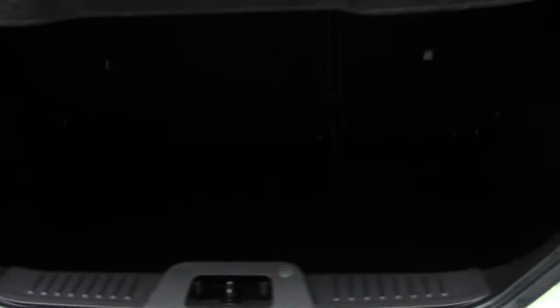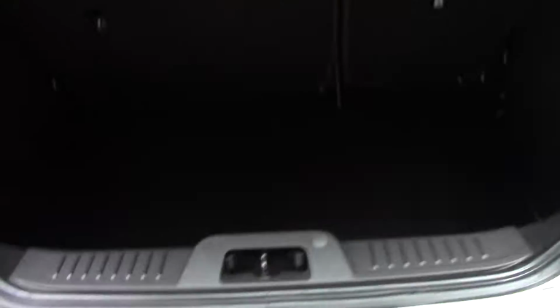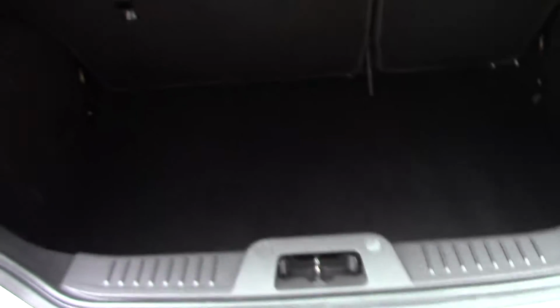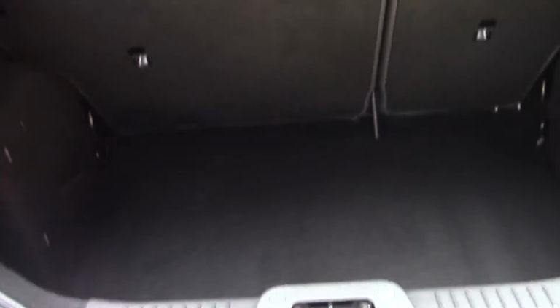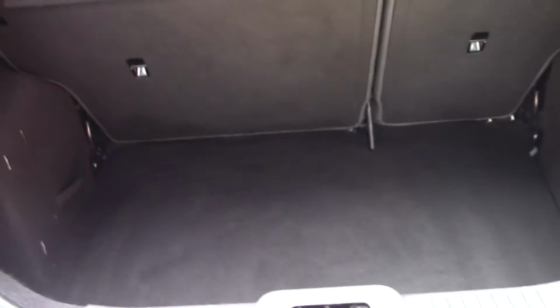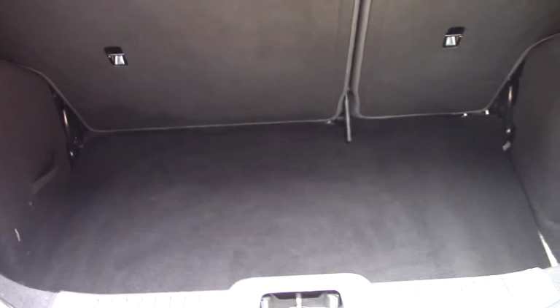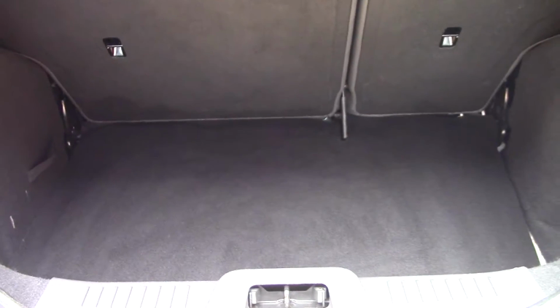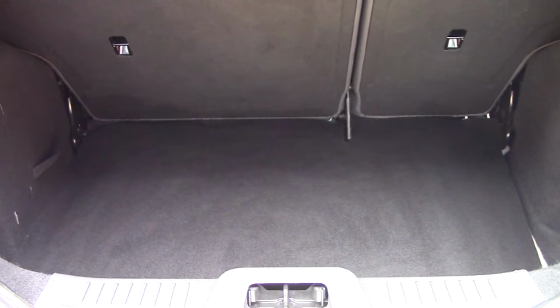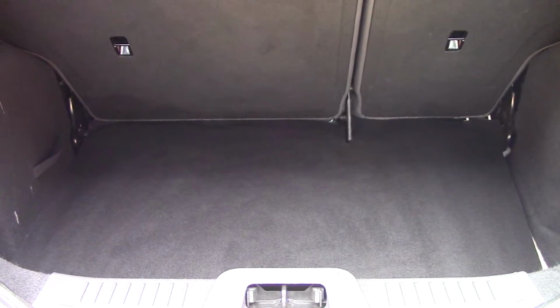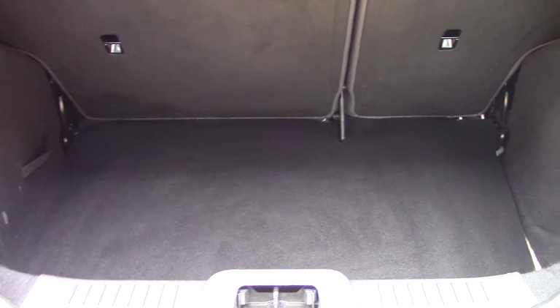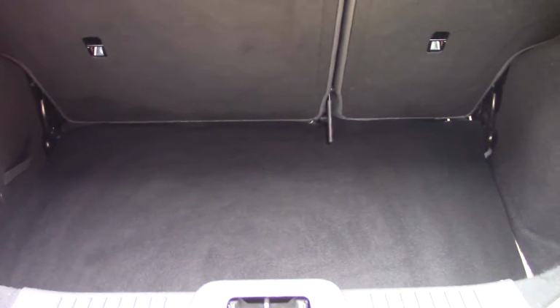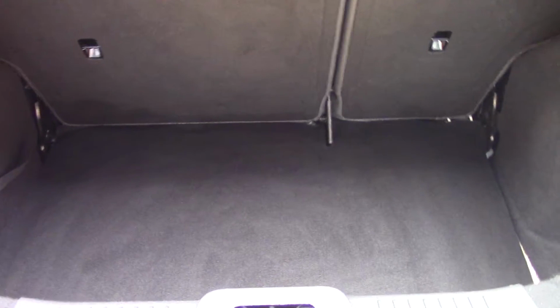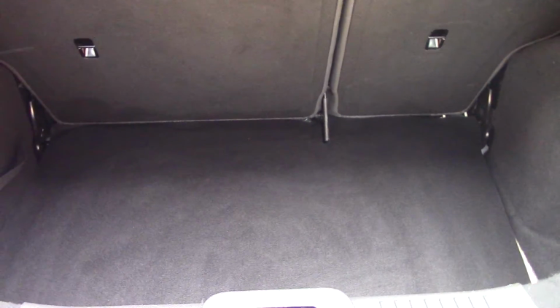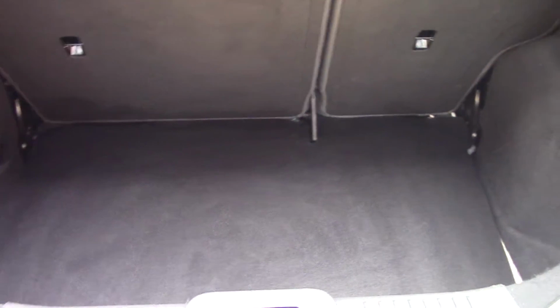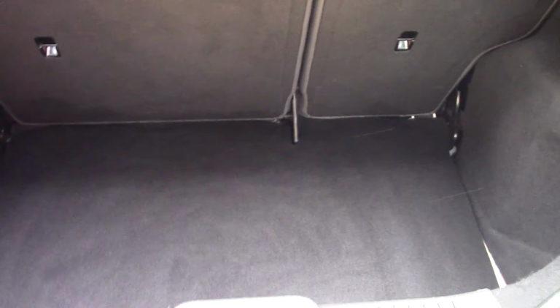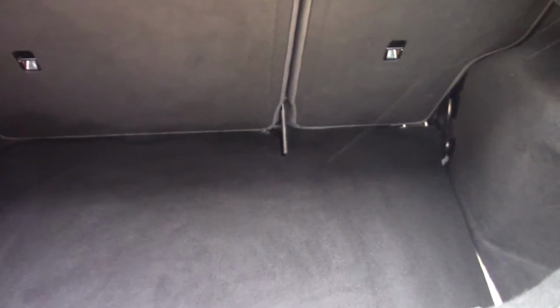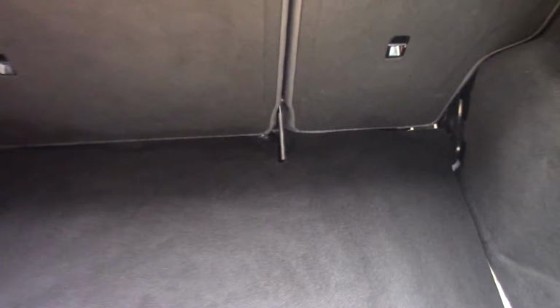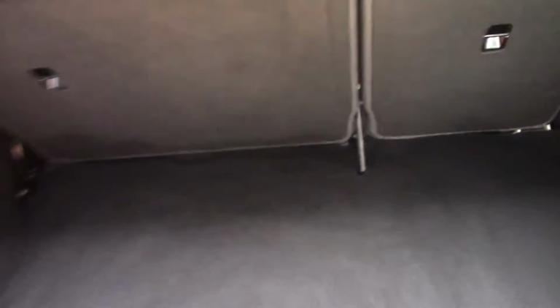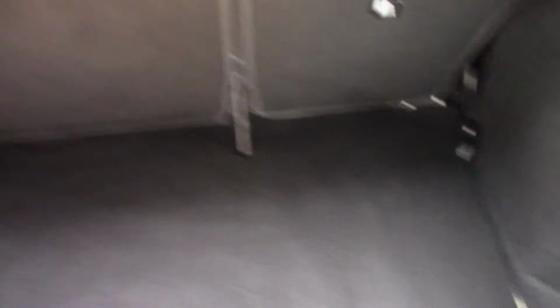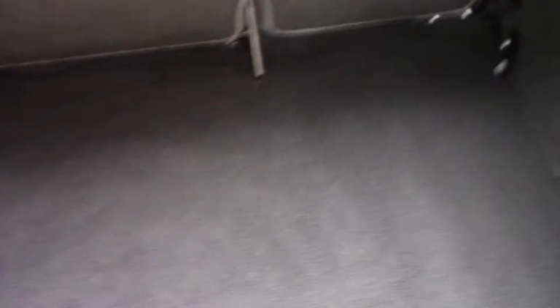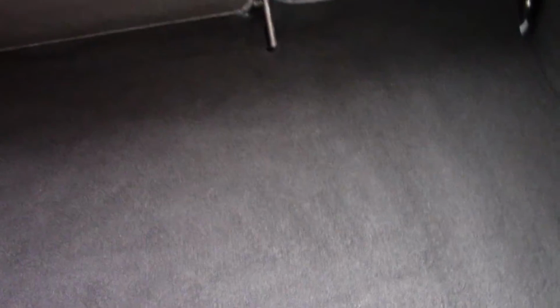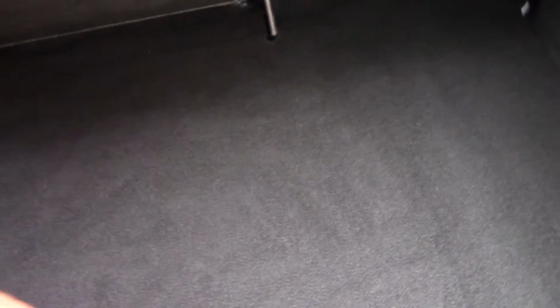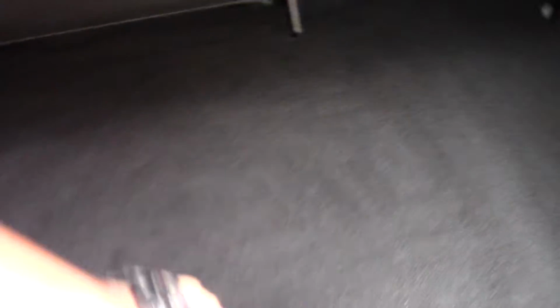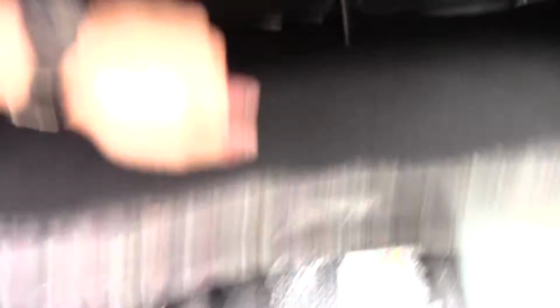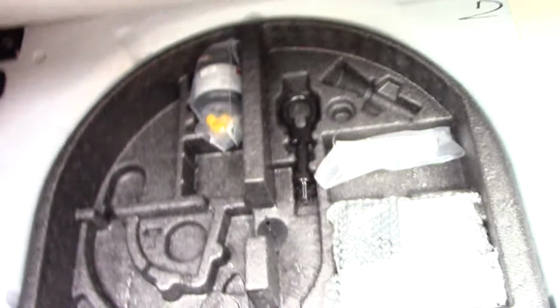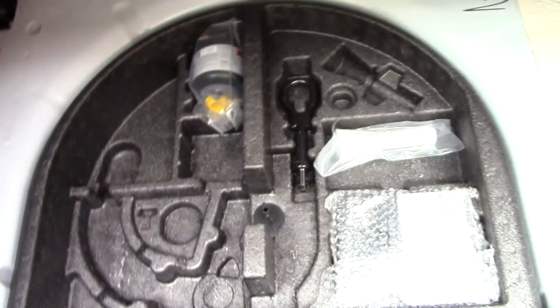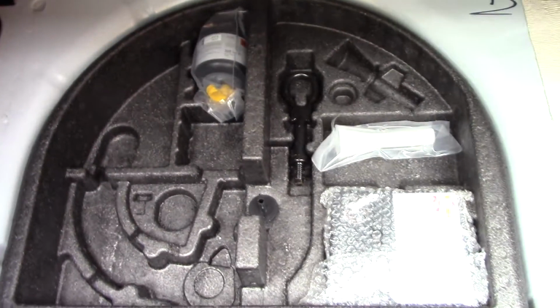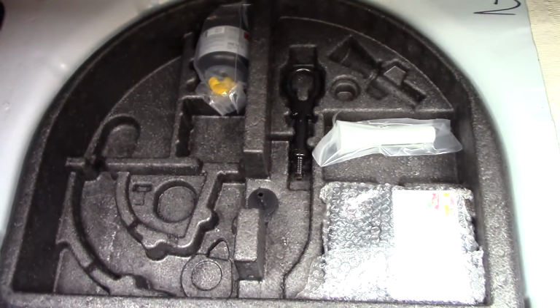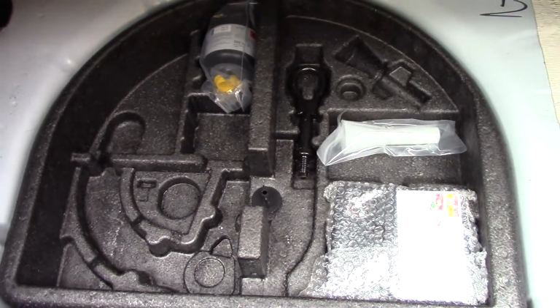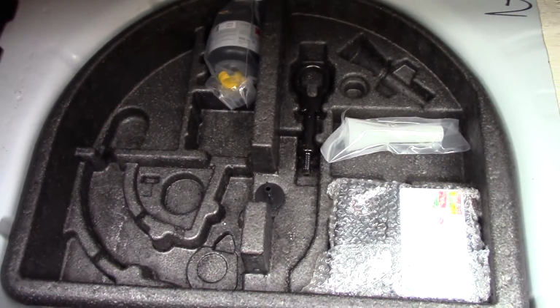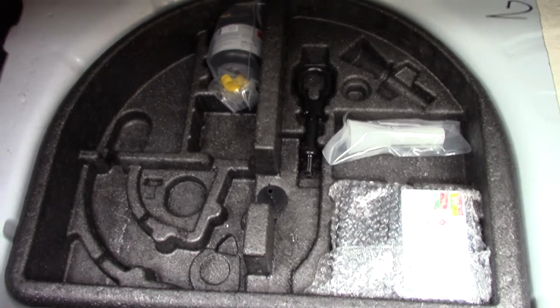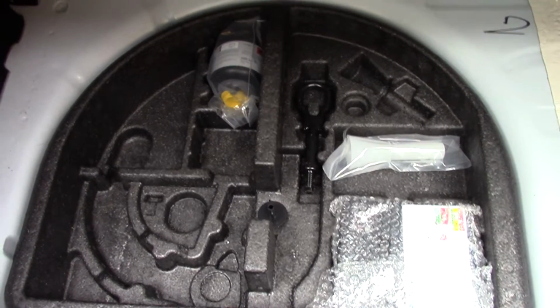Opening up the boot, we can see all of the available space on the inside. And if we lift up this carpet, we've got an inflation kit underneath.